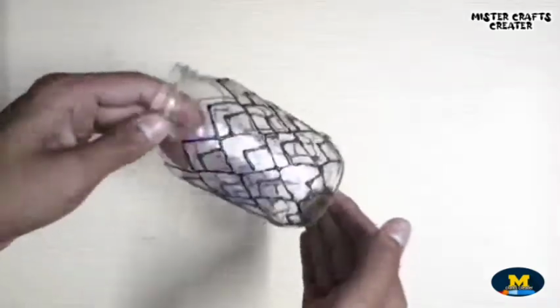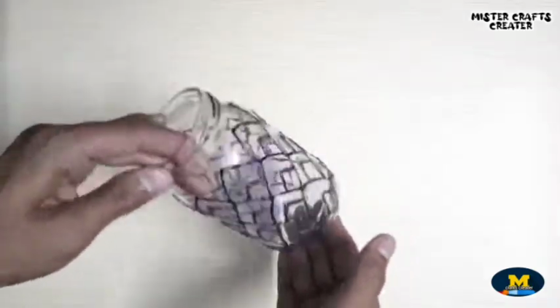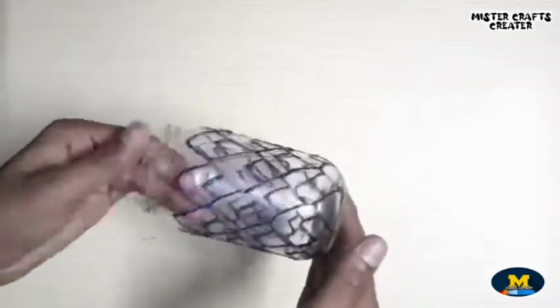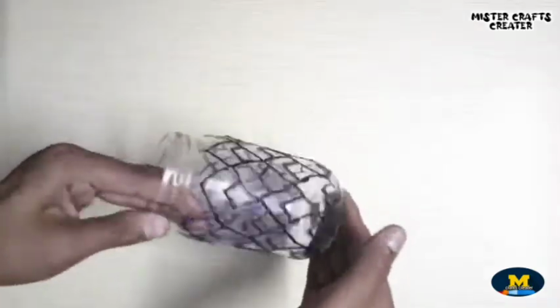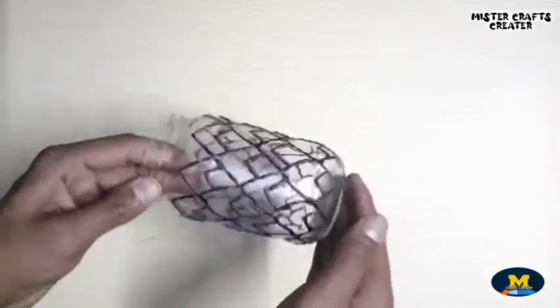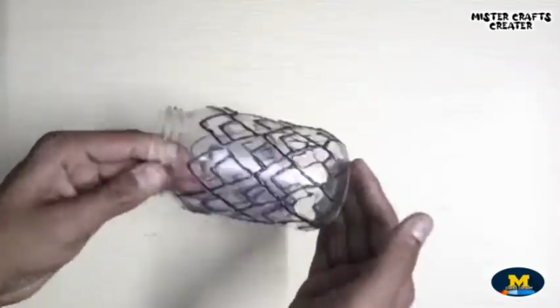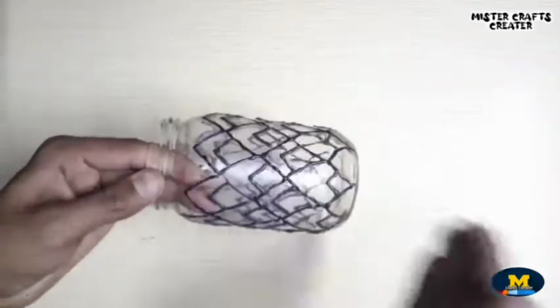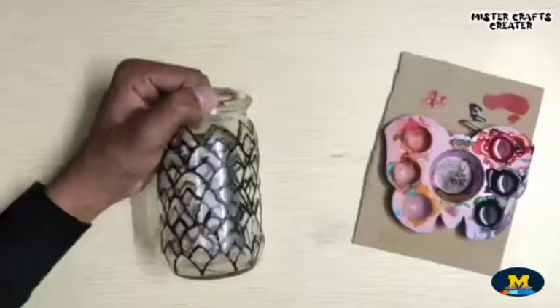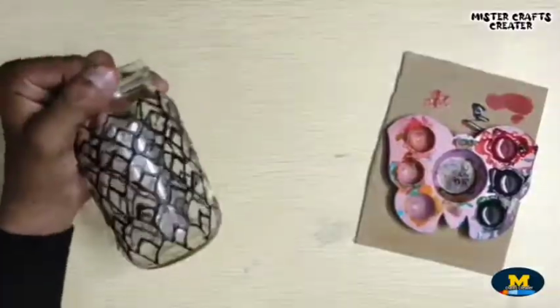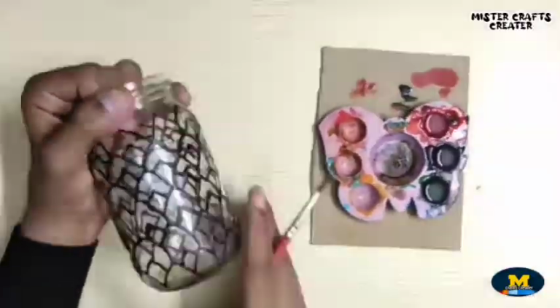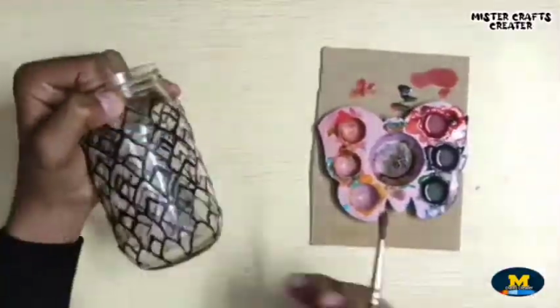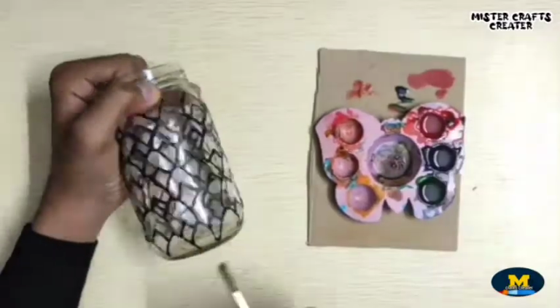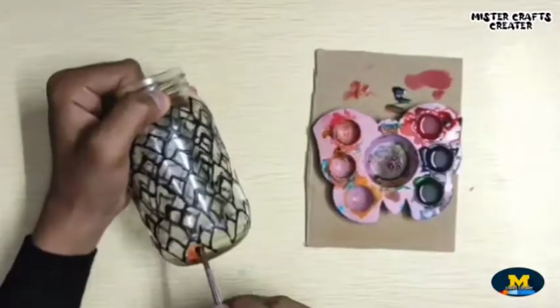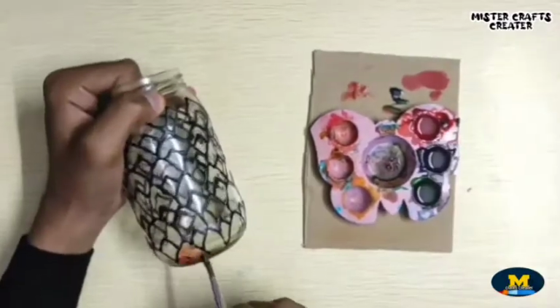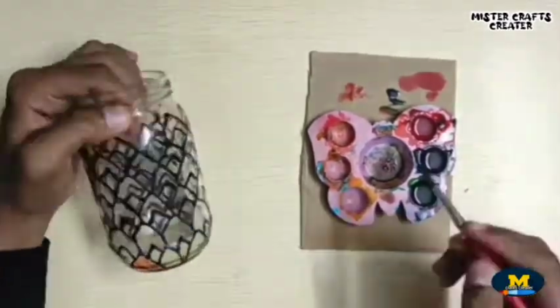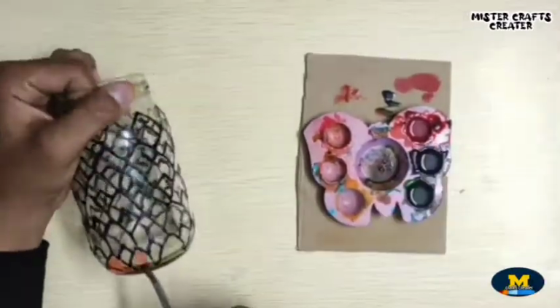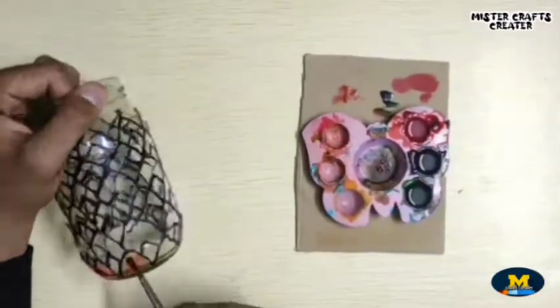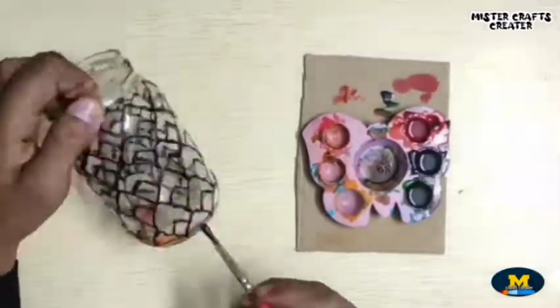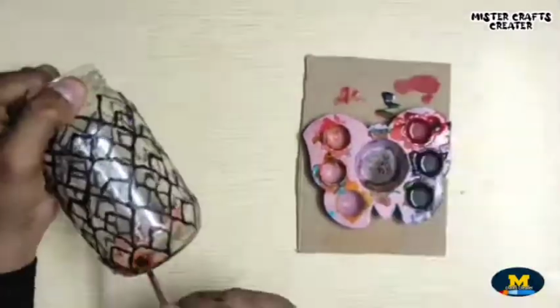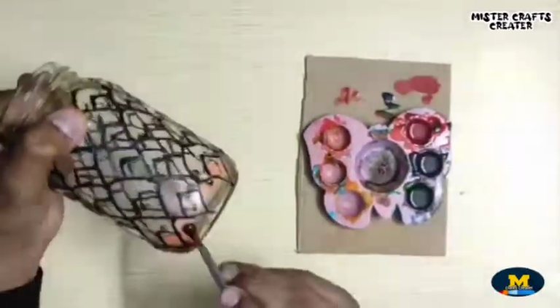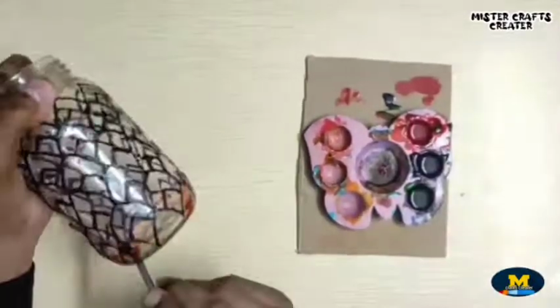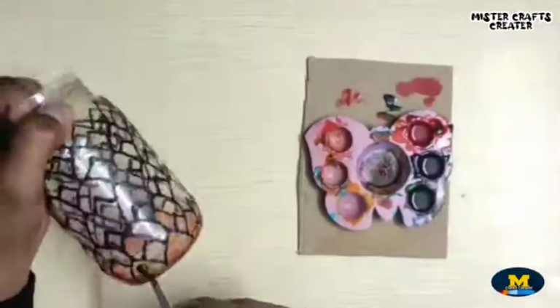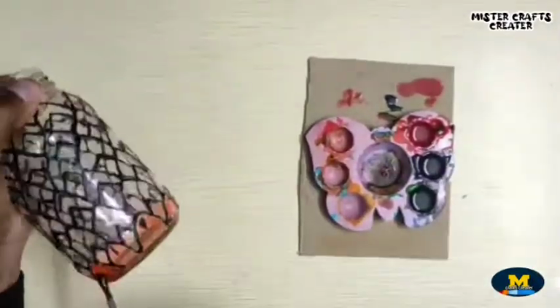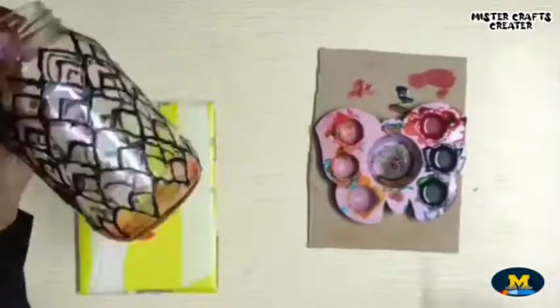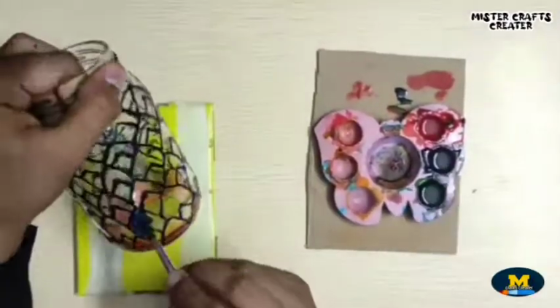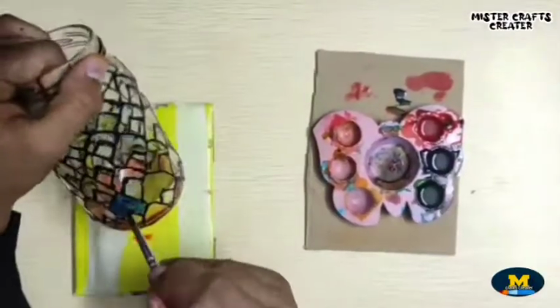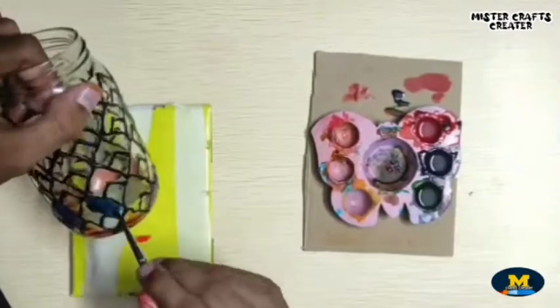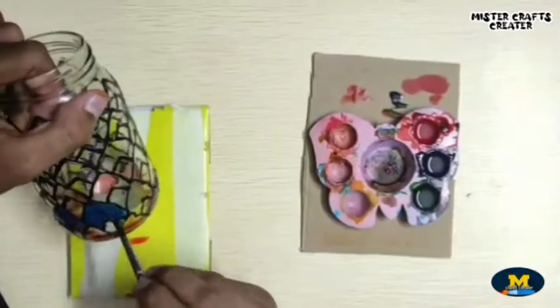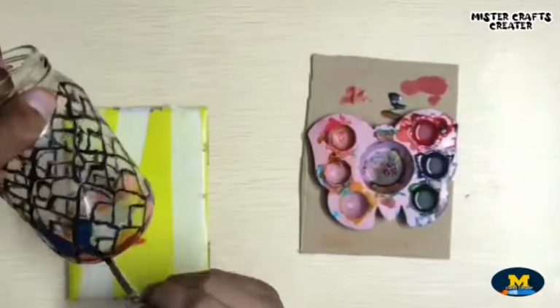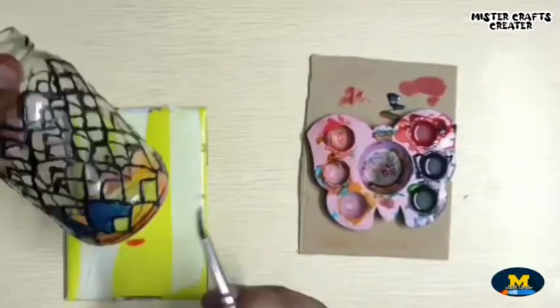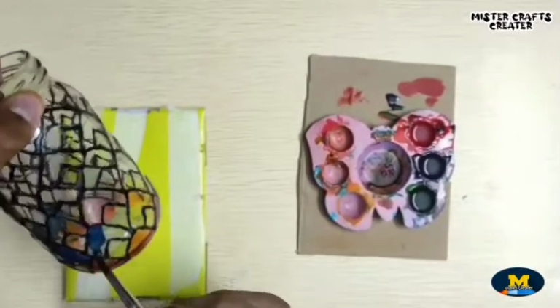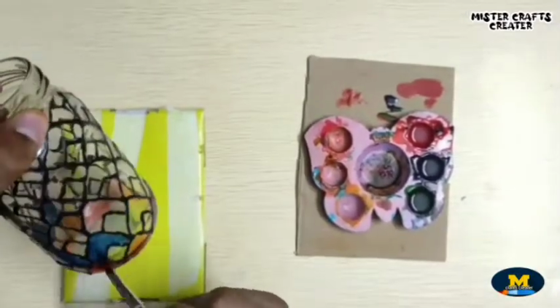After drying, I will paint it. Here I am using my homemade glass paint — the tutorial link is in the description box below, you can go and check it.